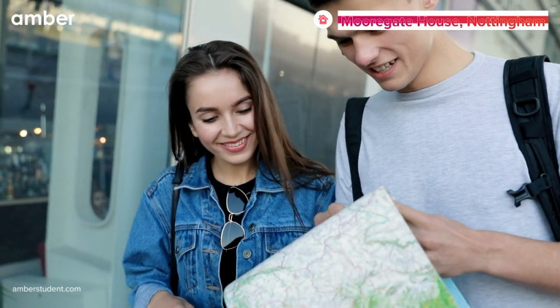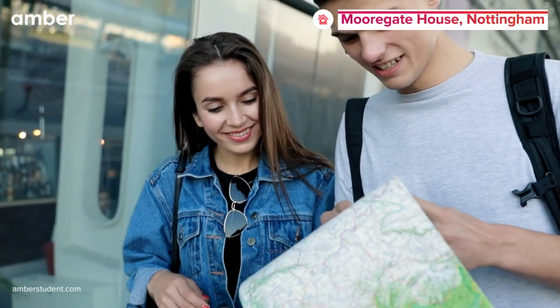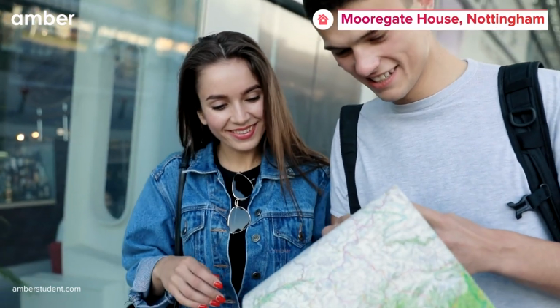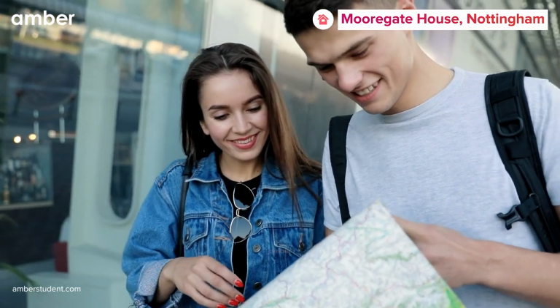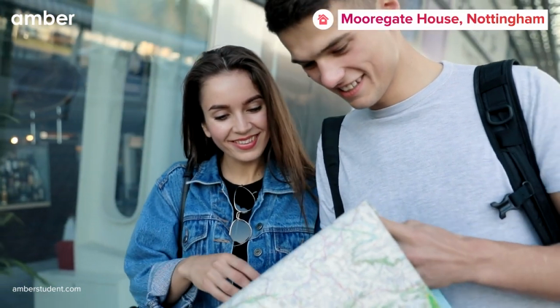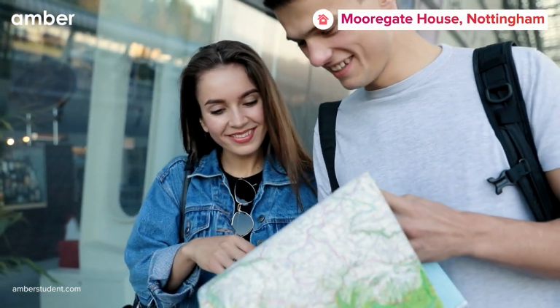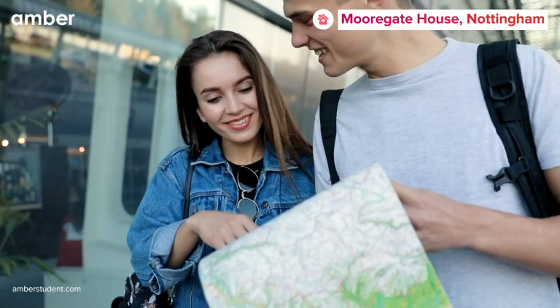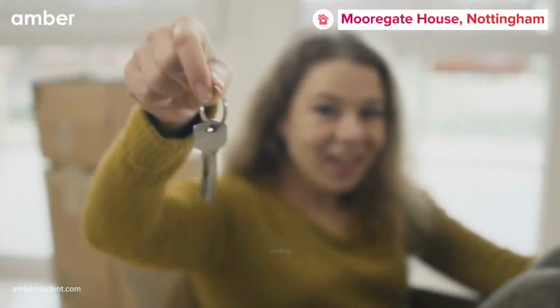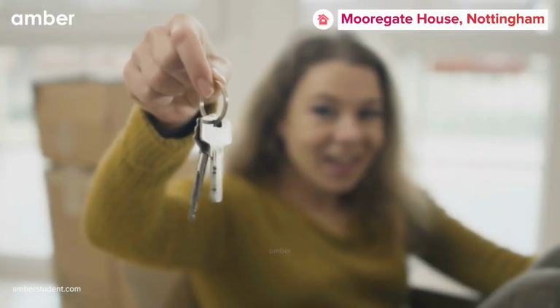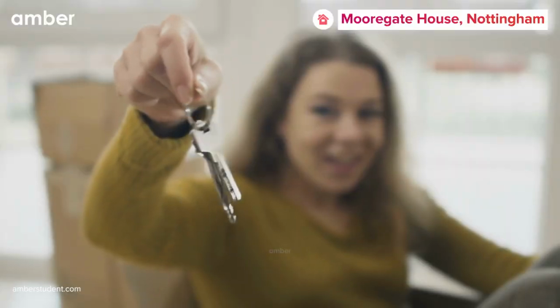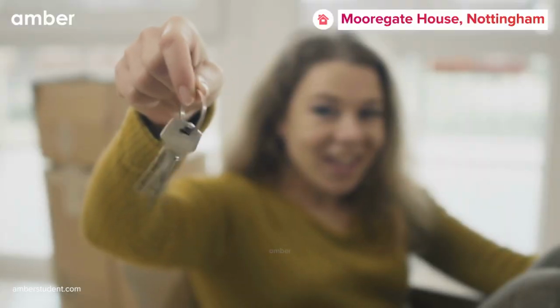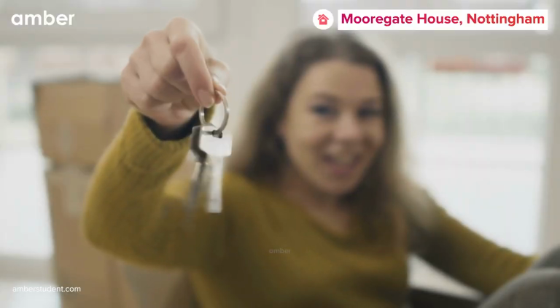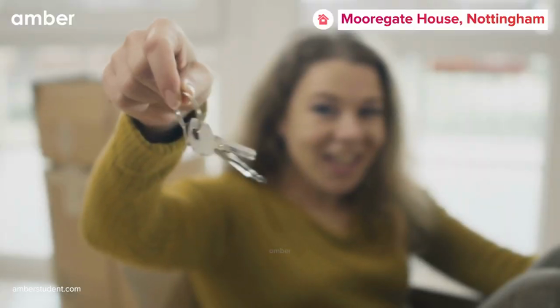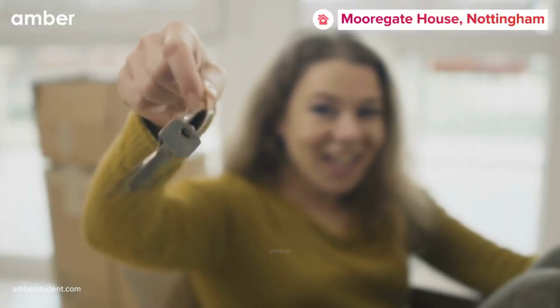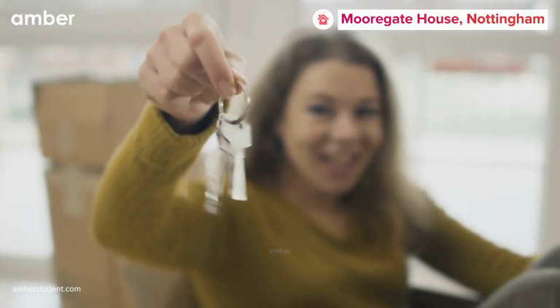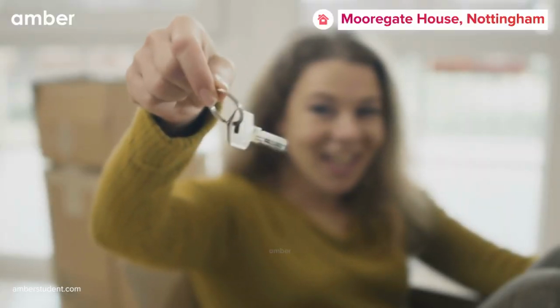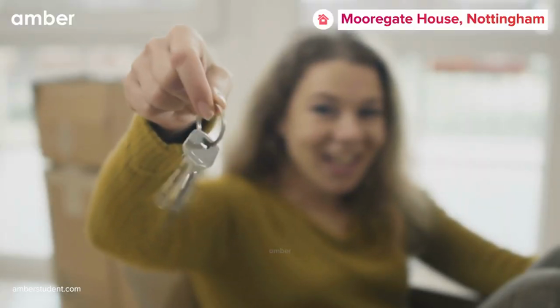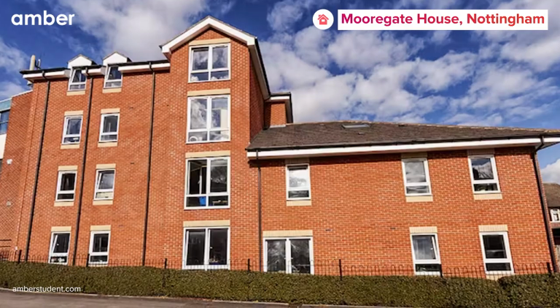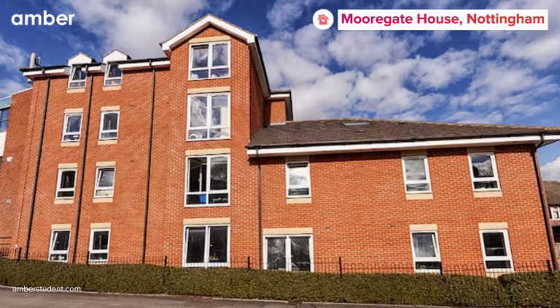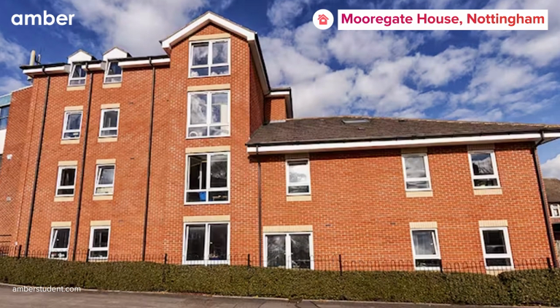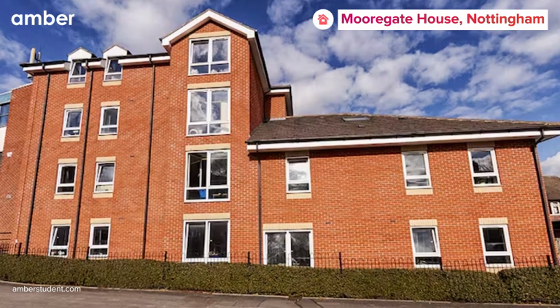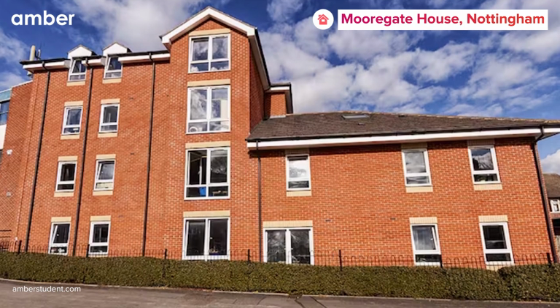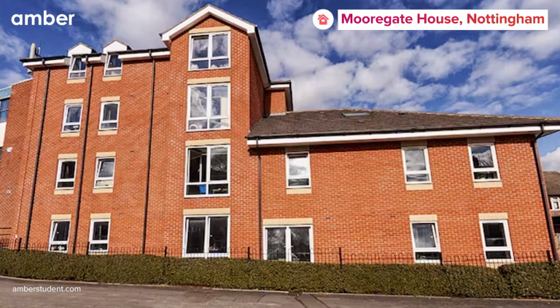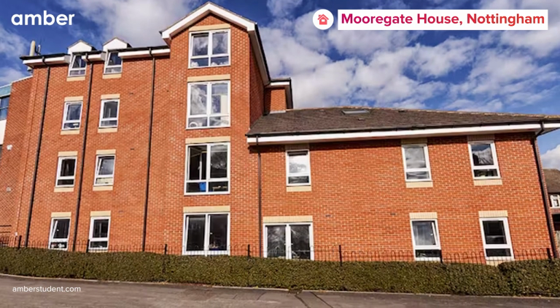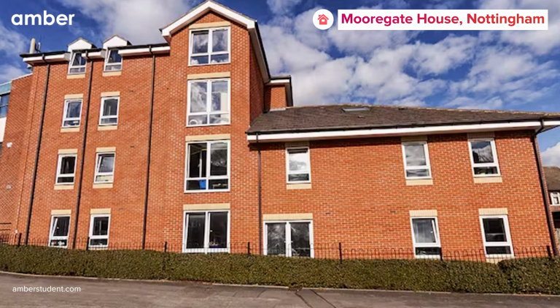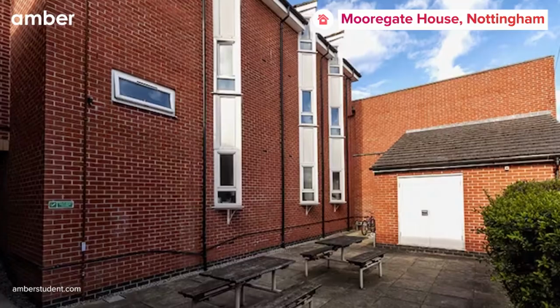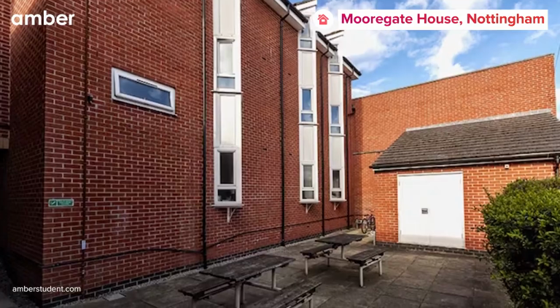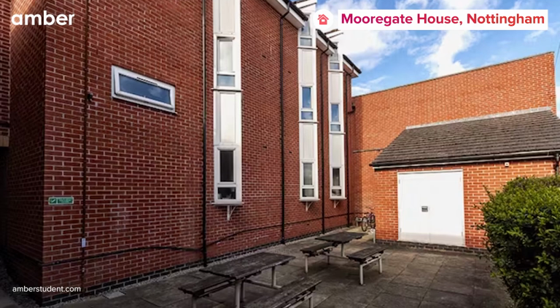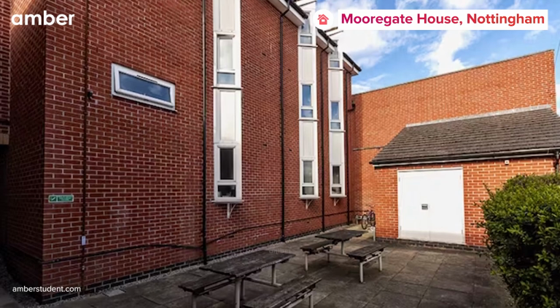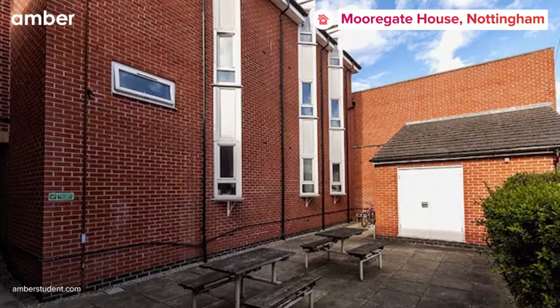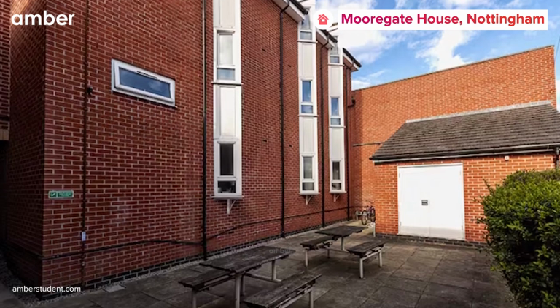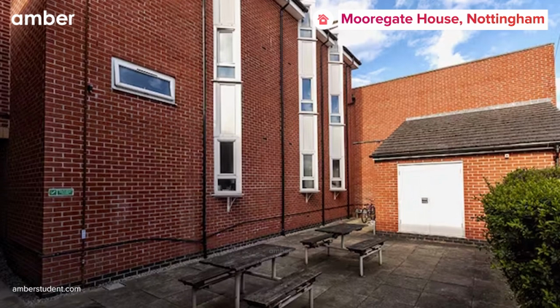Are you on a hunt for the perfect place to call home in Nottingham? Presenting Morigate House, your ultimate destination for comfortable and convenient student living.